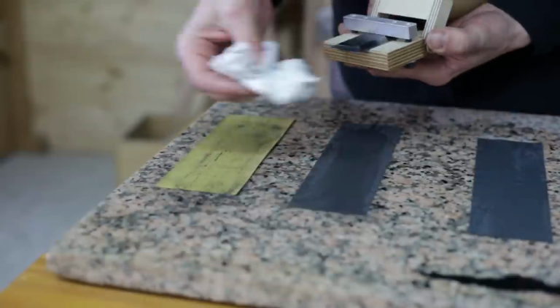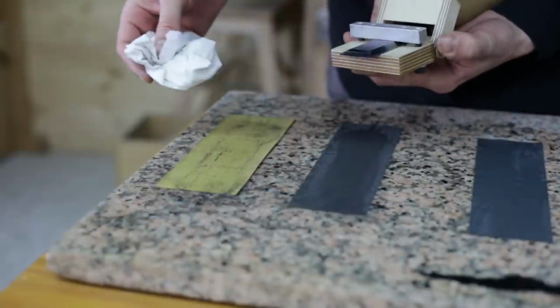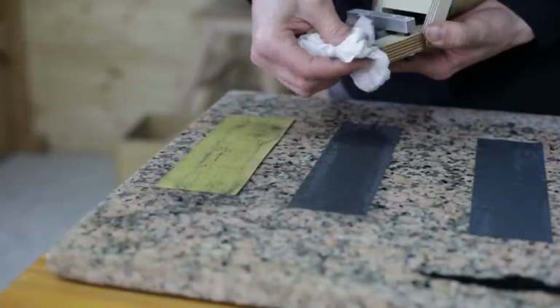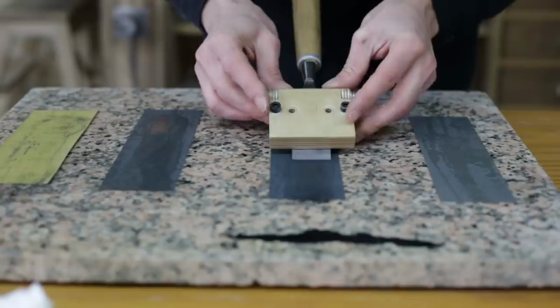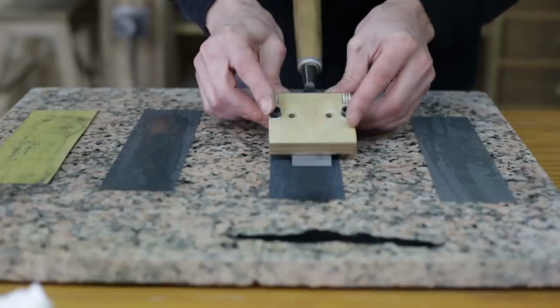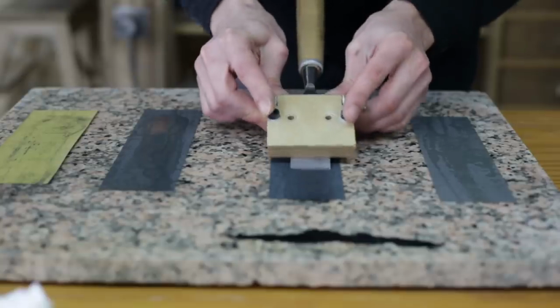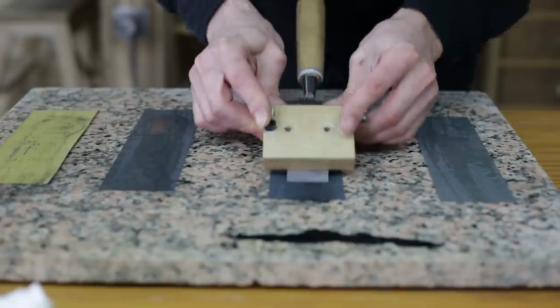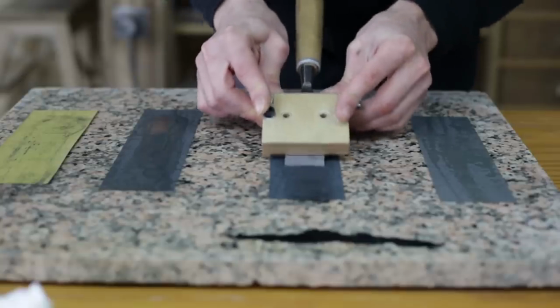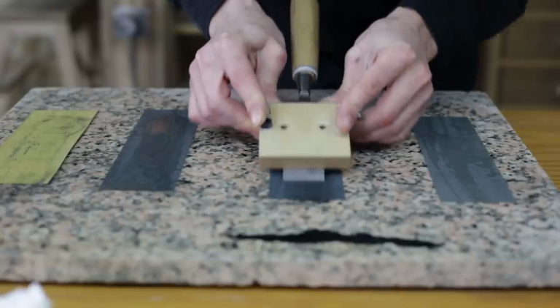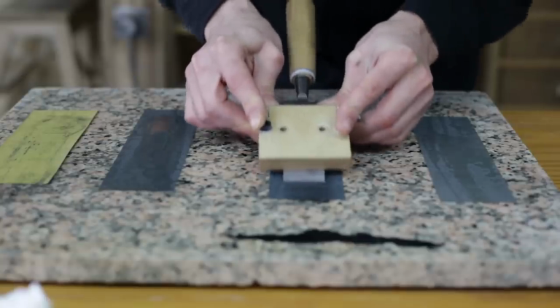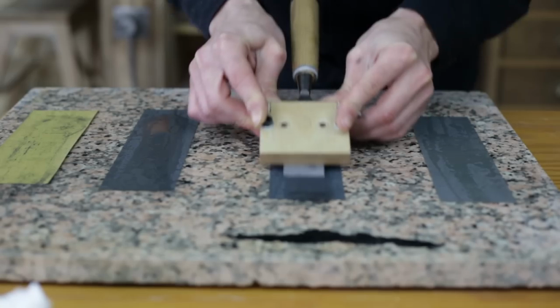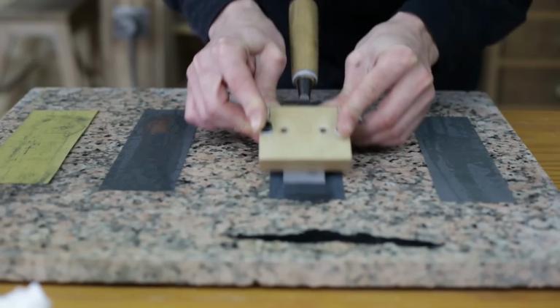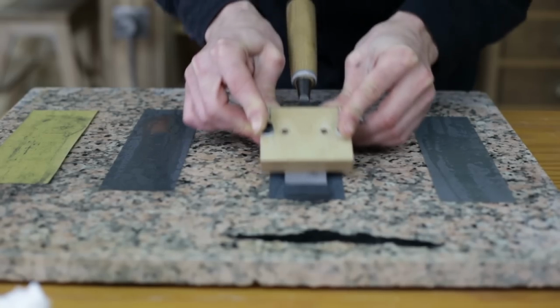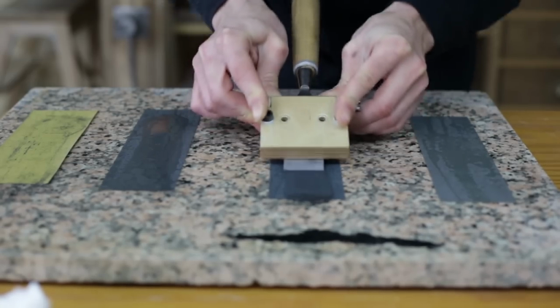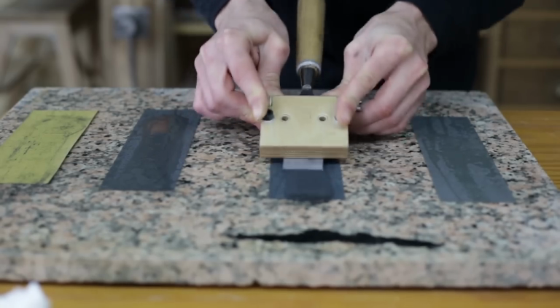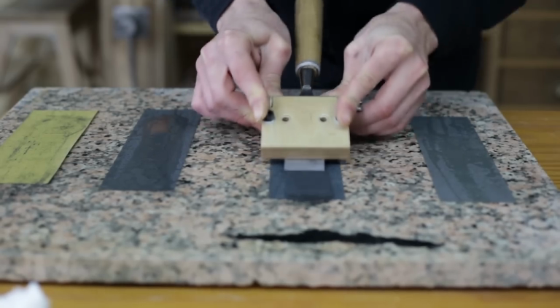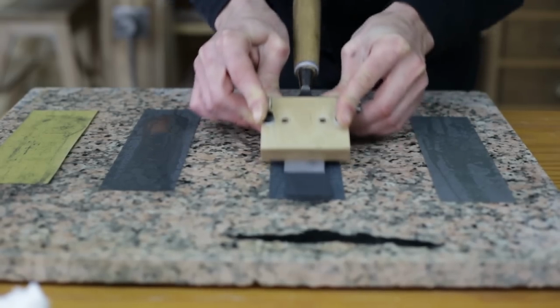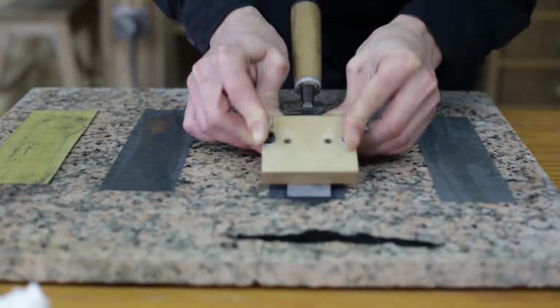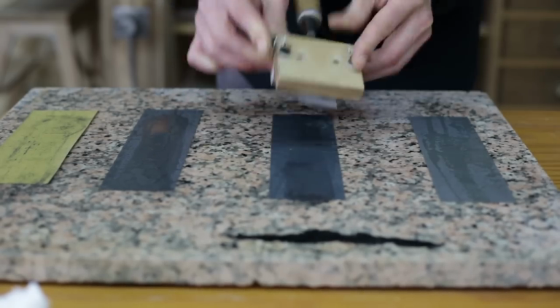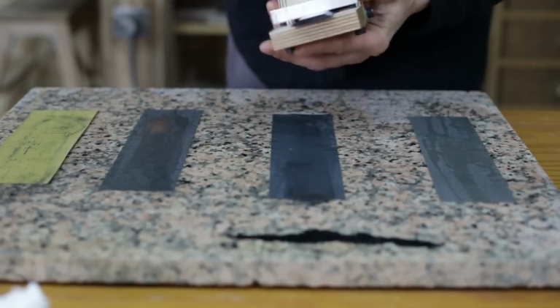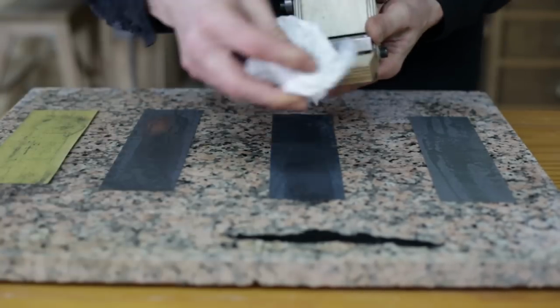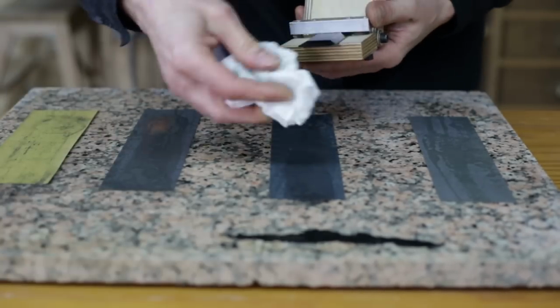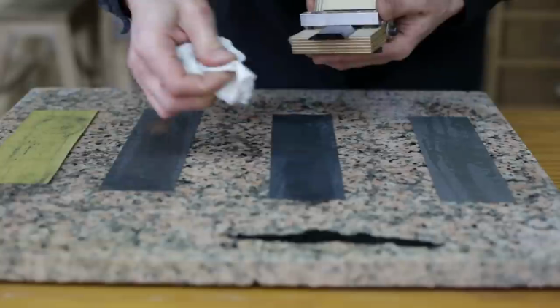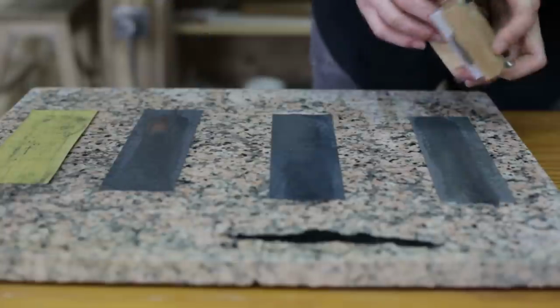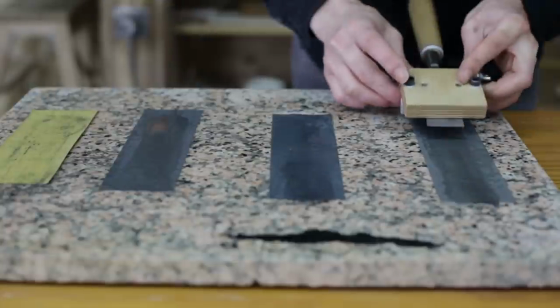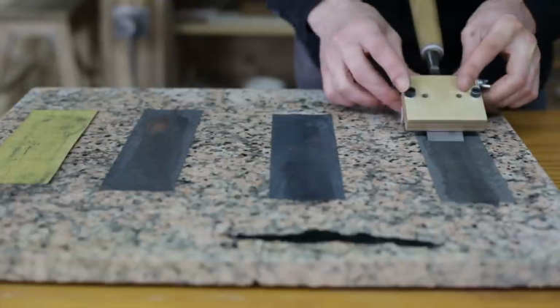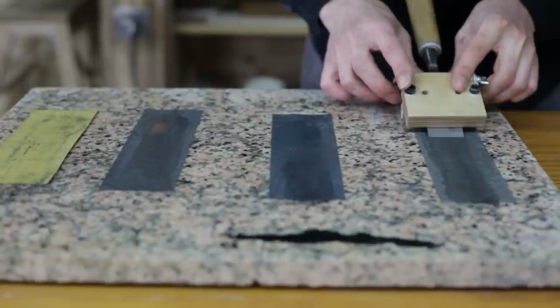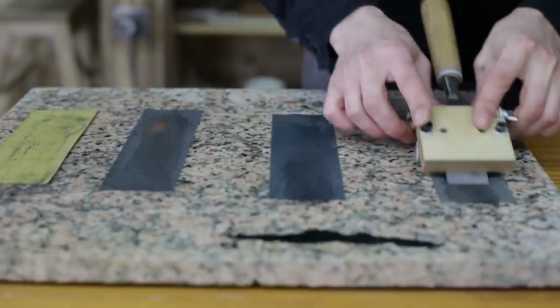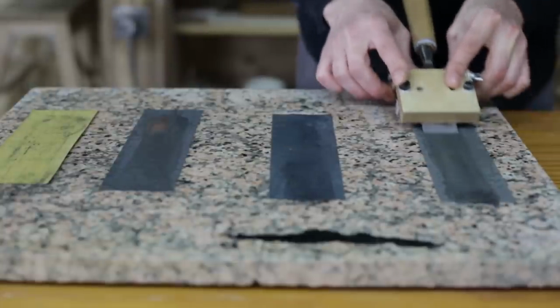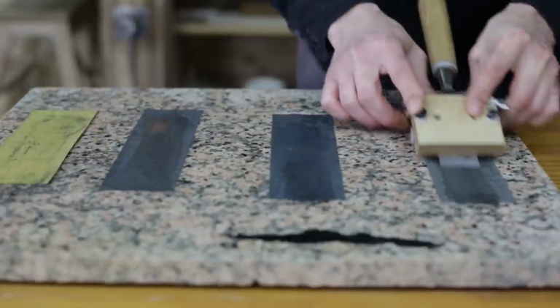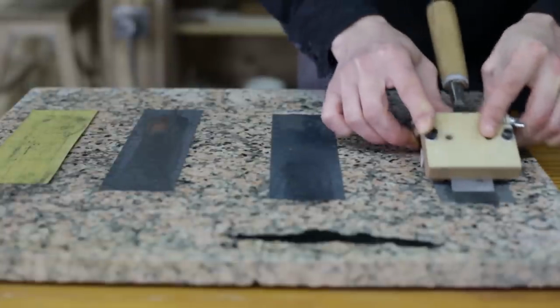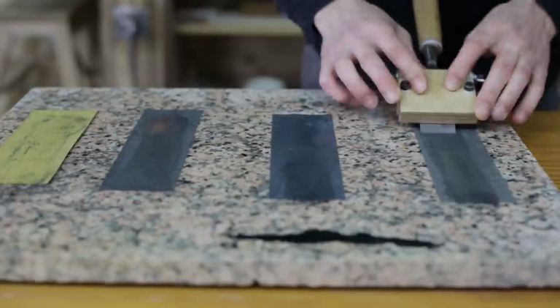Having made sure everything is working properly, the process can continue. About 30 passes with each grit should be enough, and at the end, a few passes with the finest grit on the backside of the chisel. Once the jig has been adjusted, the process is quite fast — you can sharpen one chisel per minute.